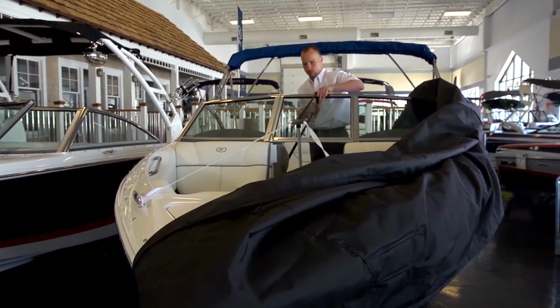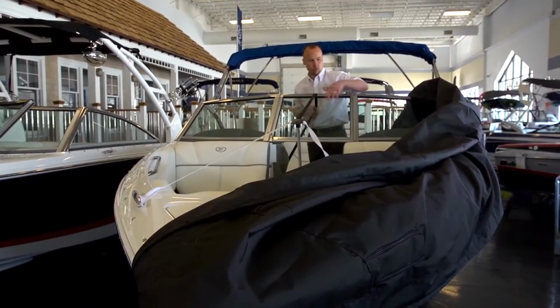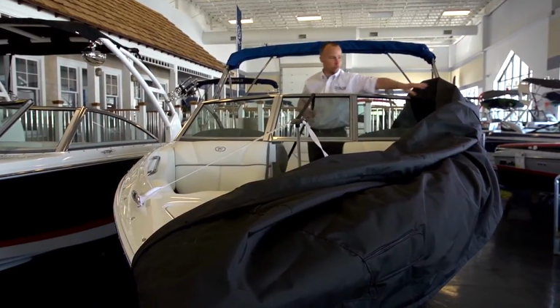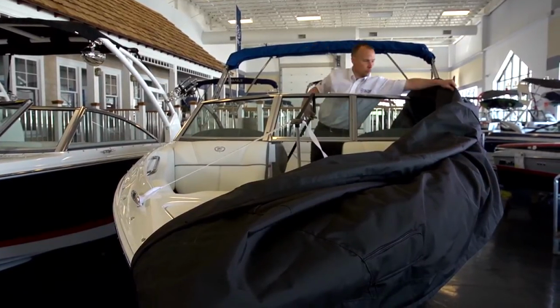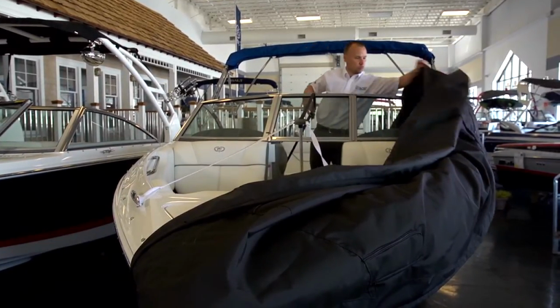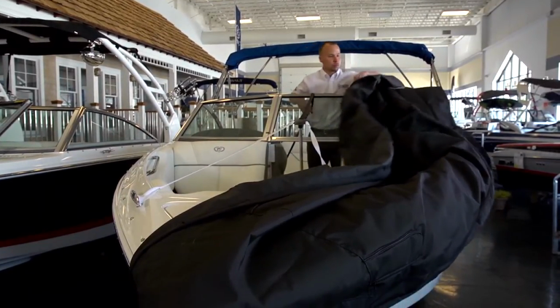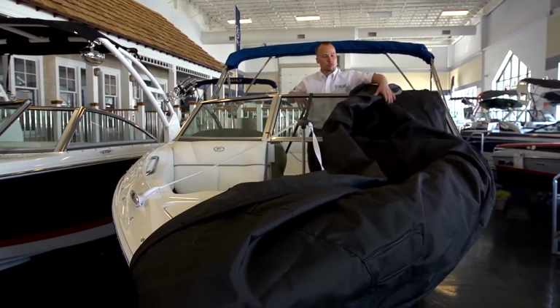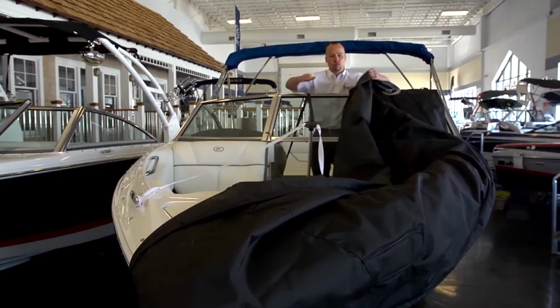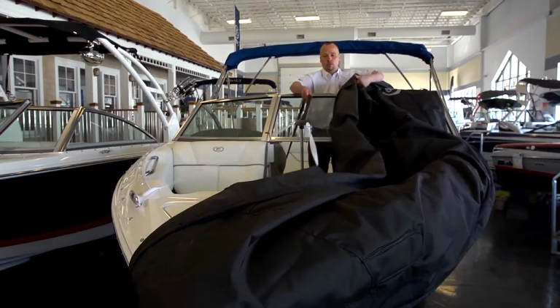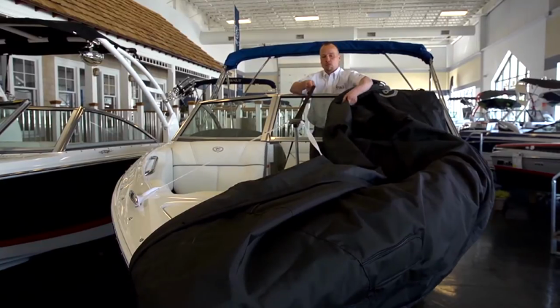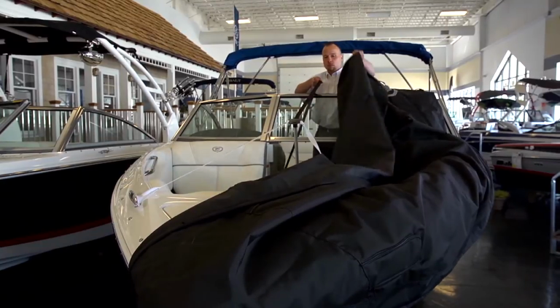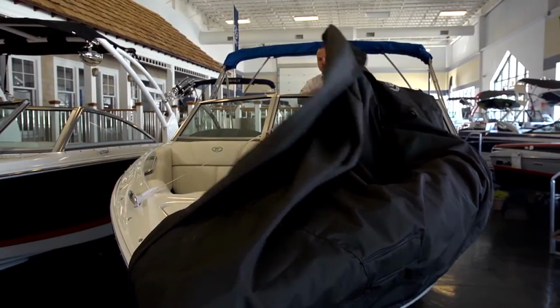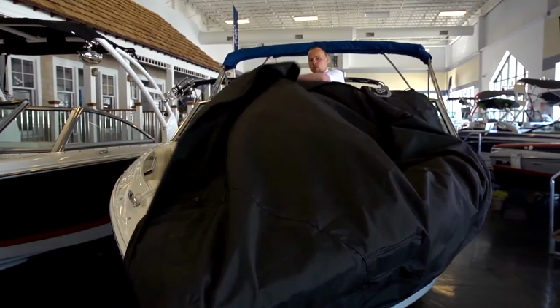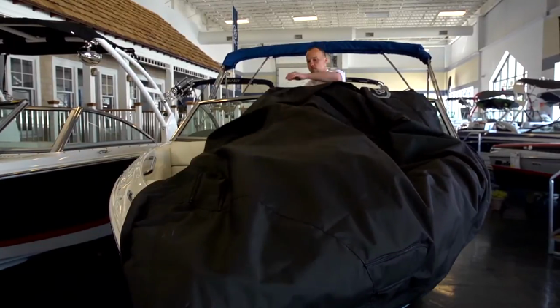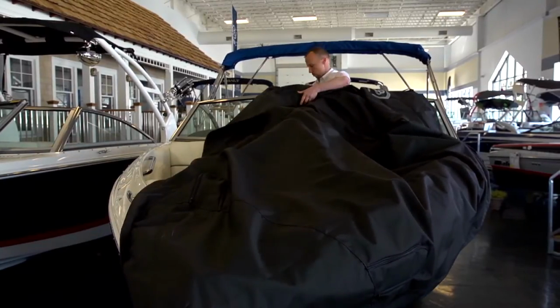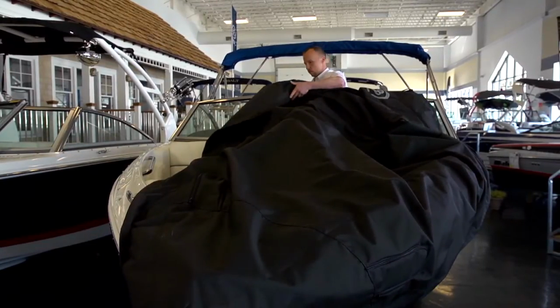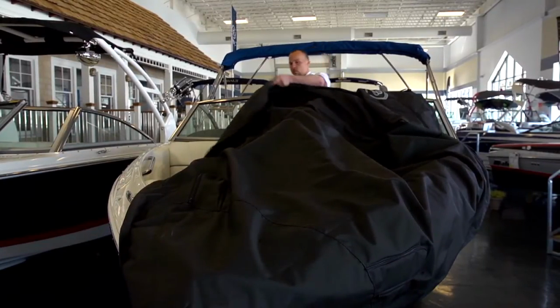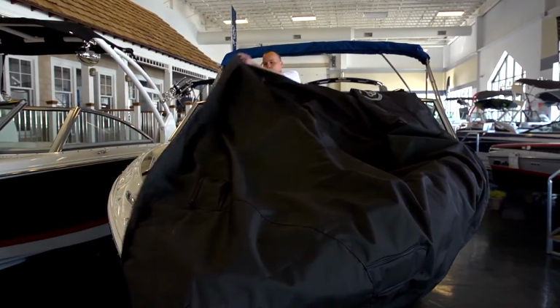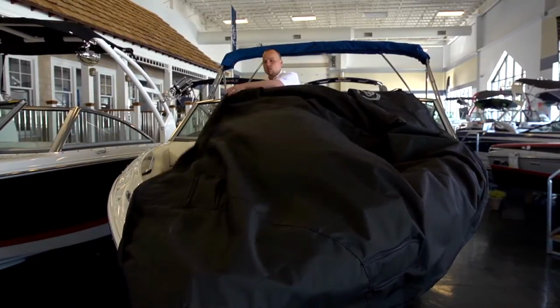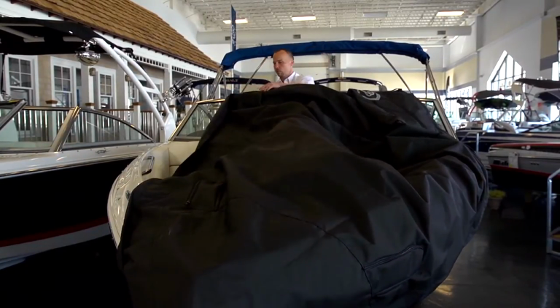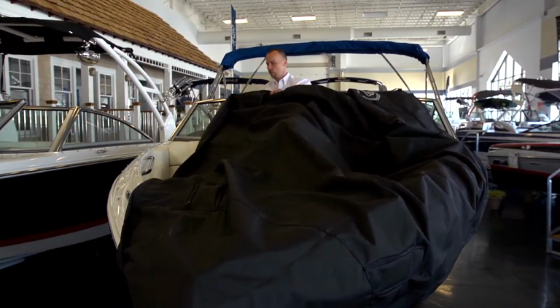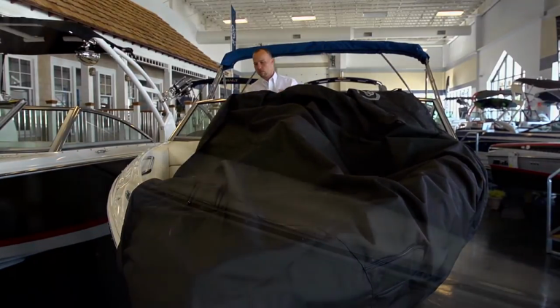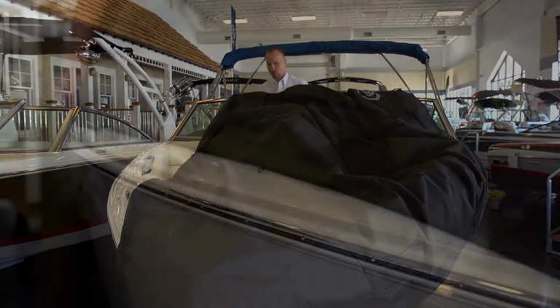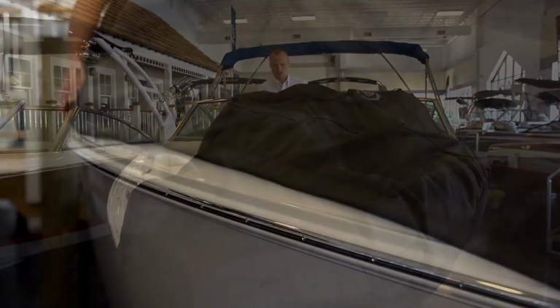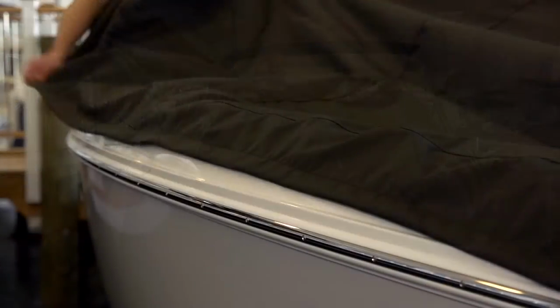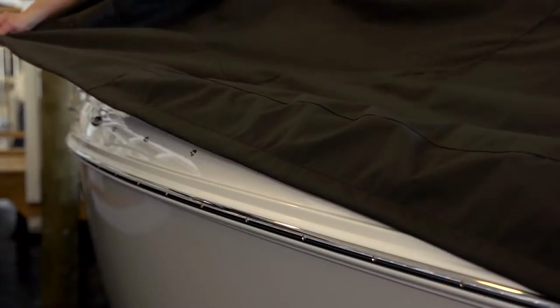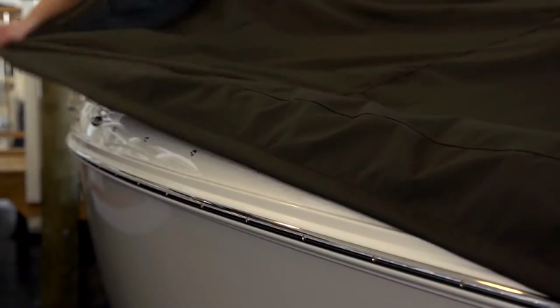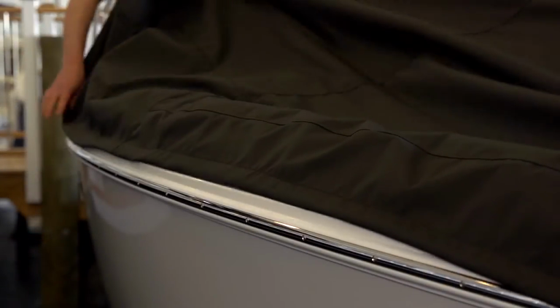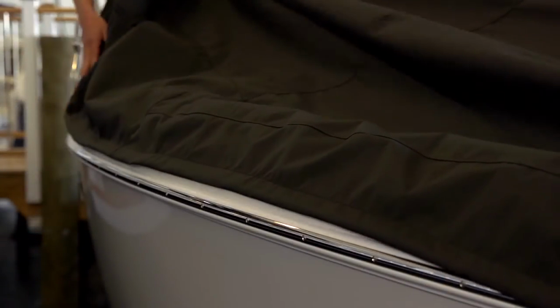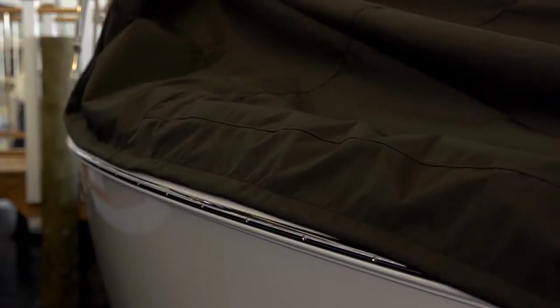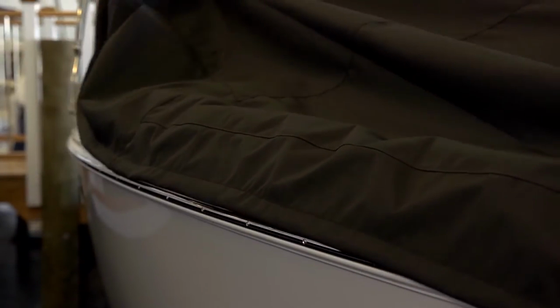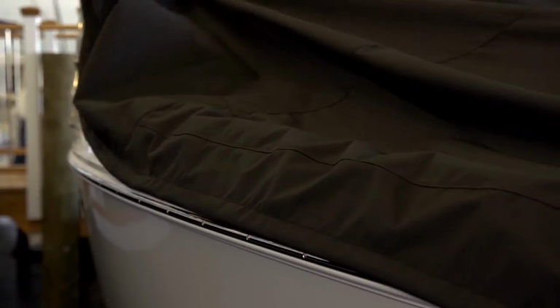Unfold the cover and be sure to position the cover over the rub rail on each side of the boat.